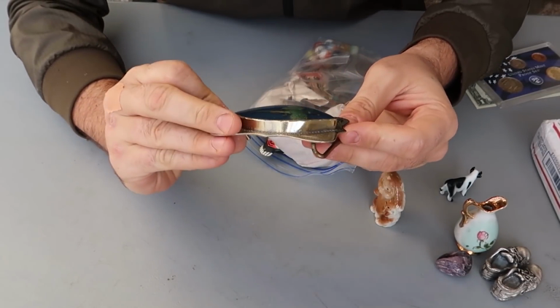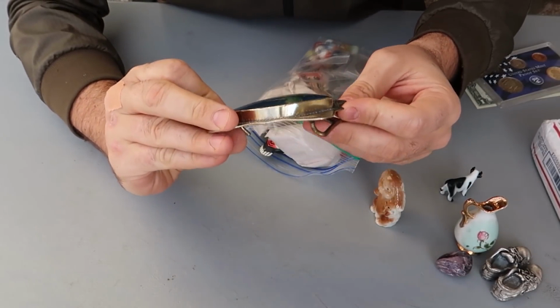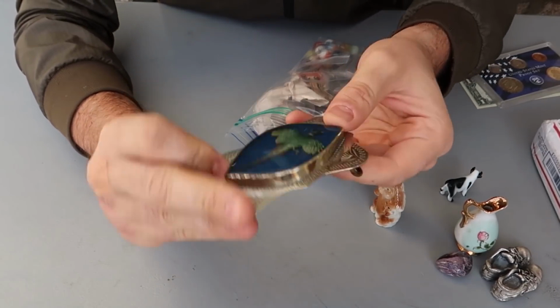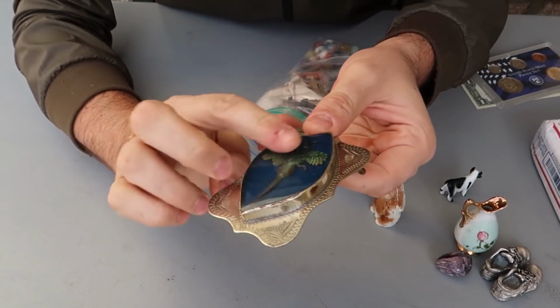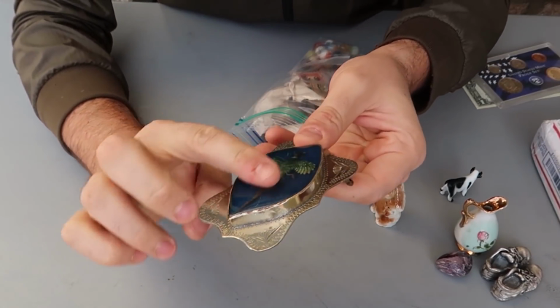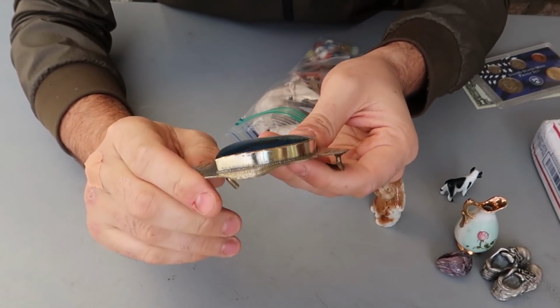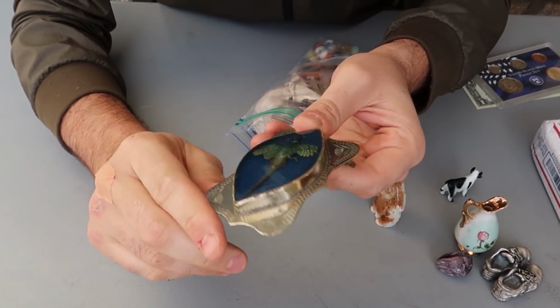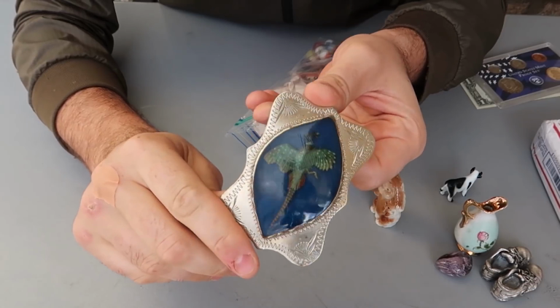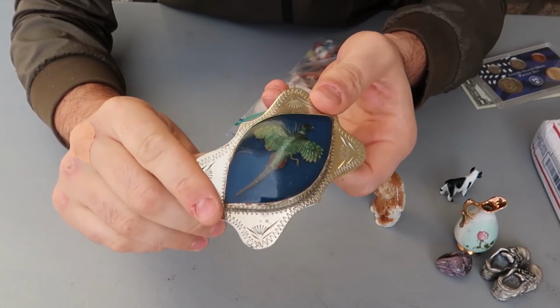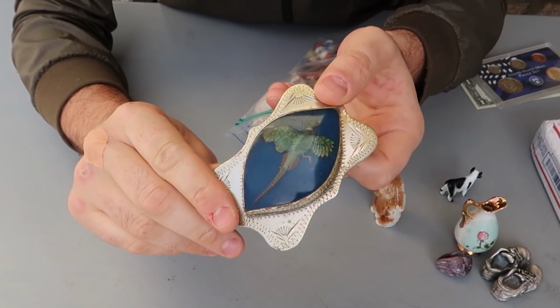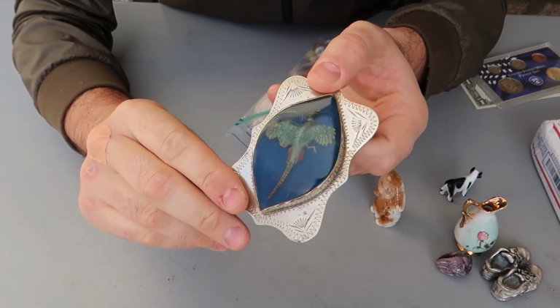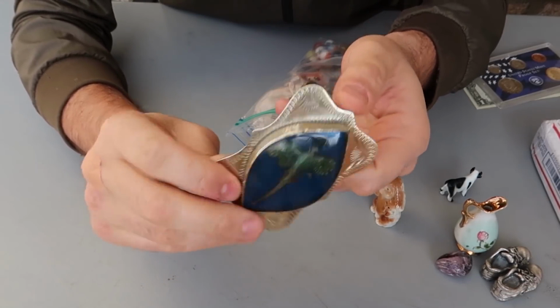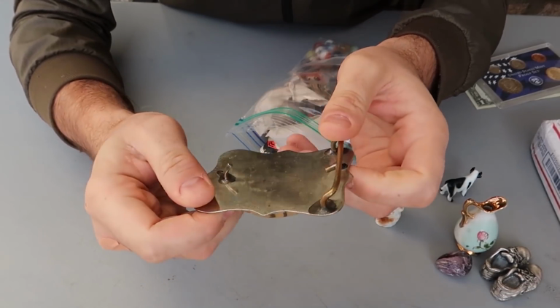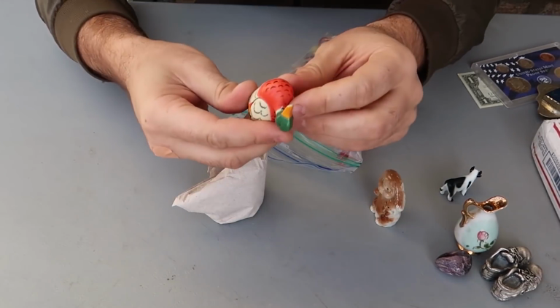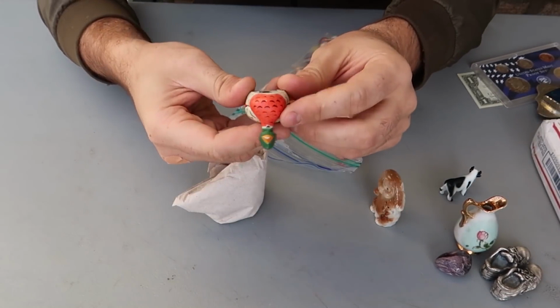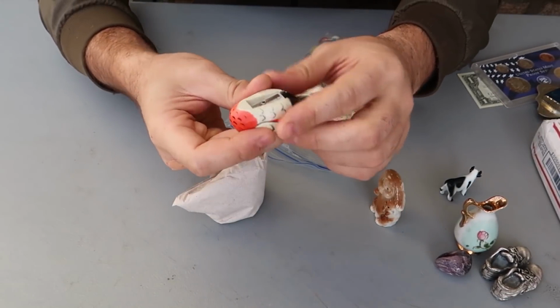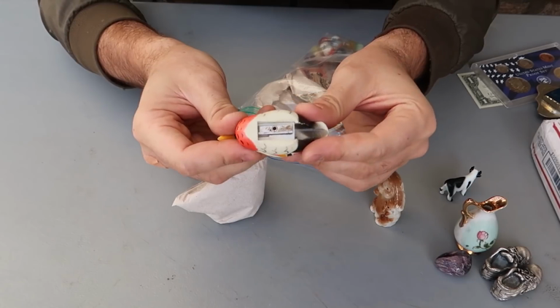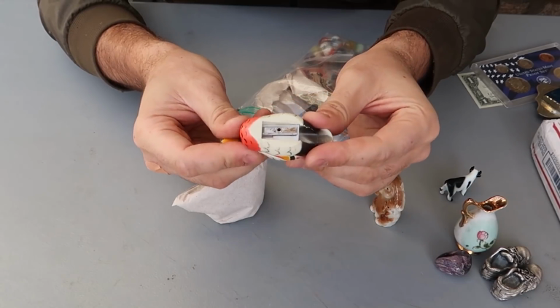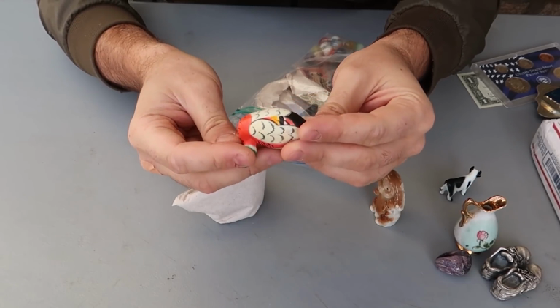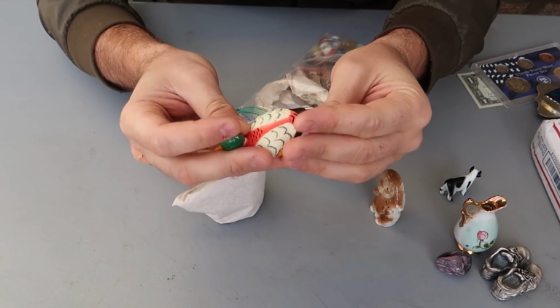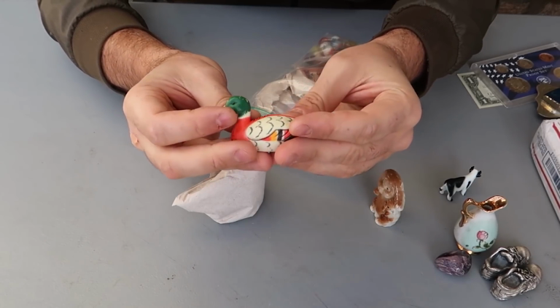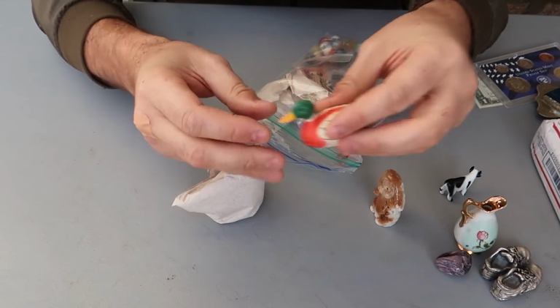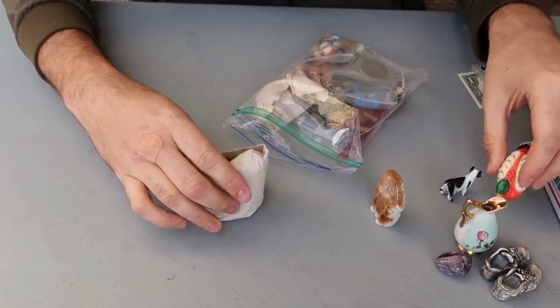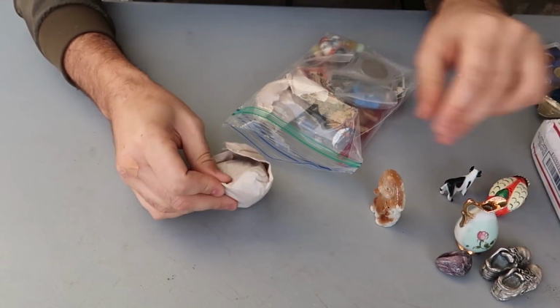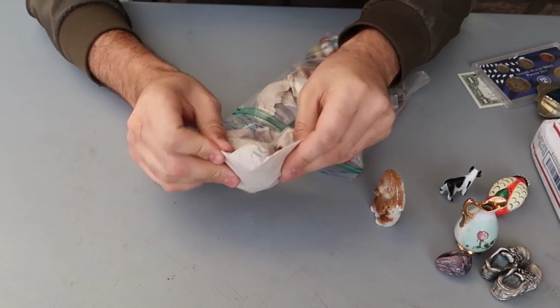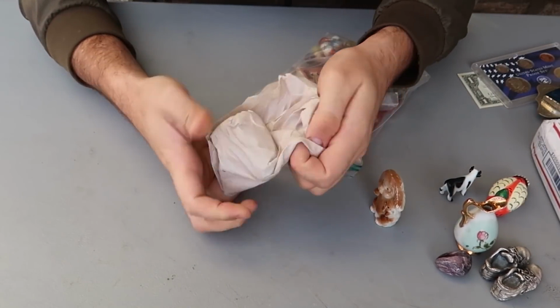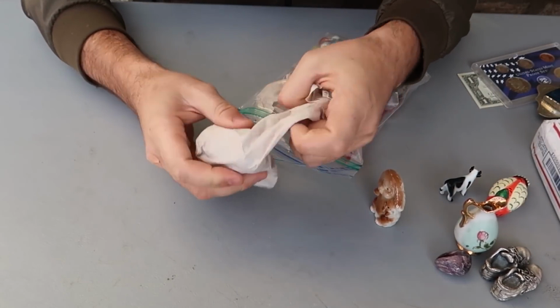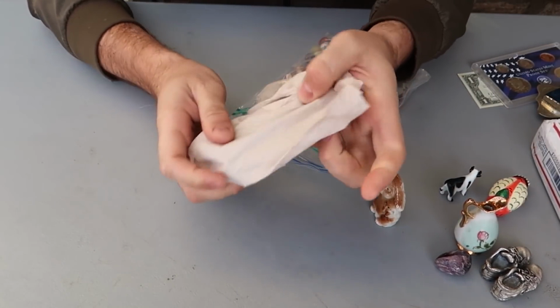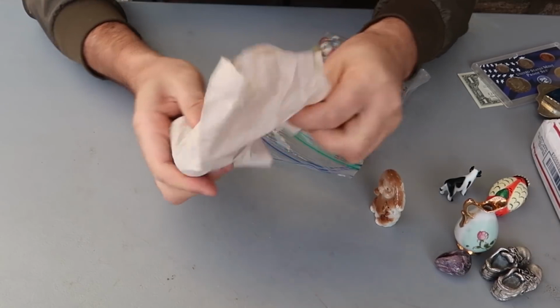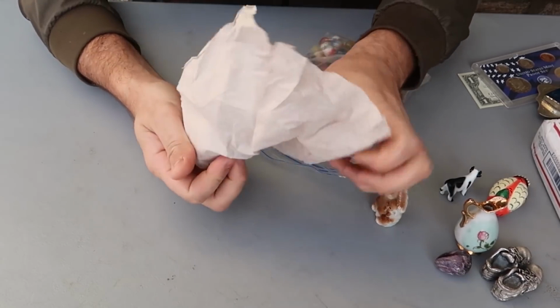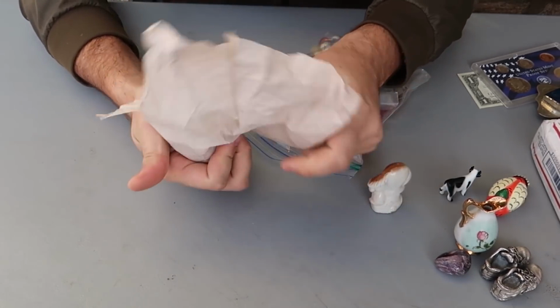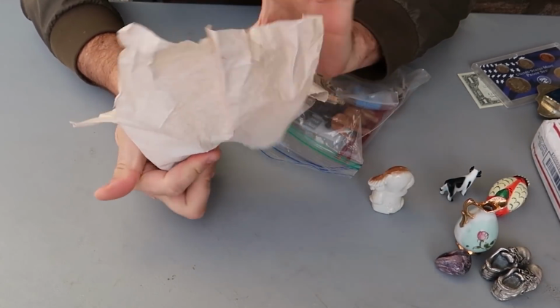Check out this belt buckle — too bad it's bad quality, but that is kind of cool. Oh look, a duck! No way, this is a duck pencil sharpener. Weird gadgets out here.